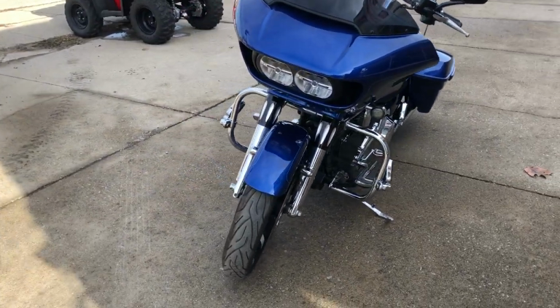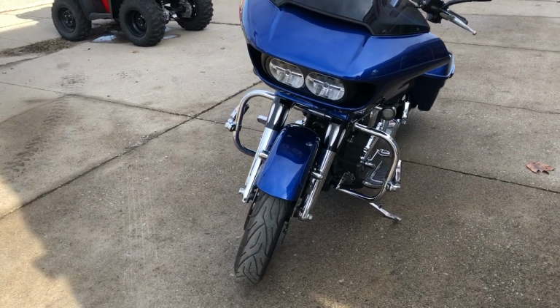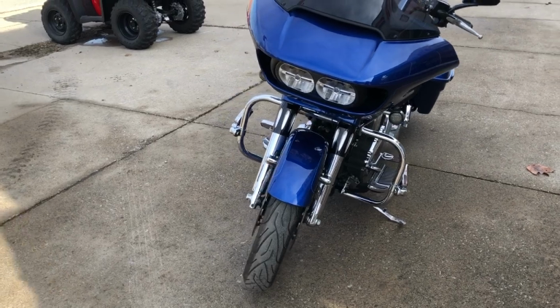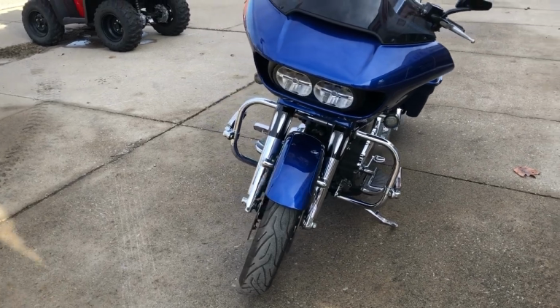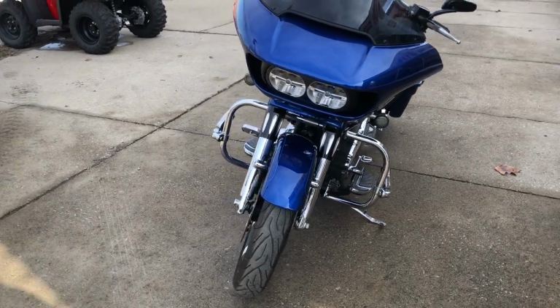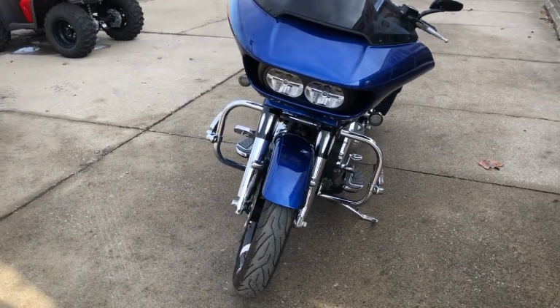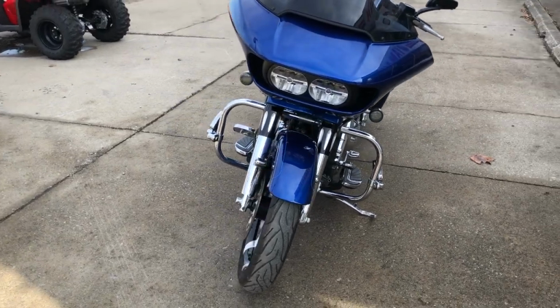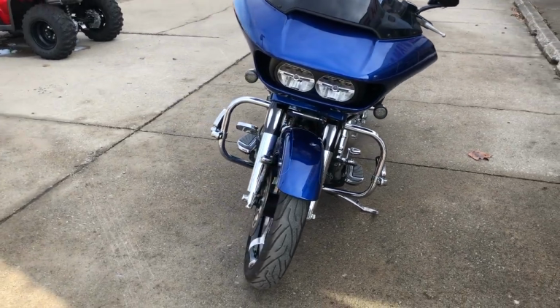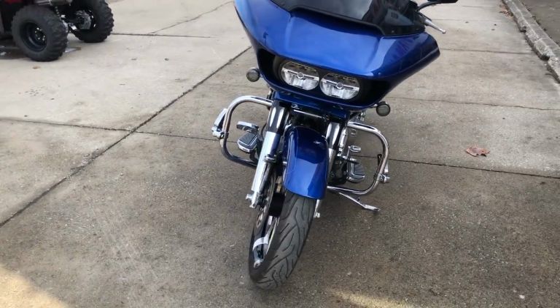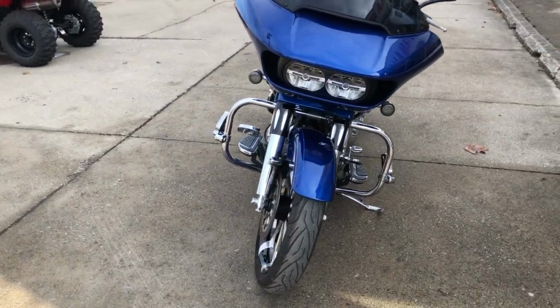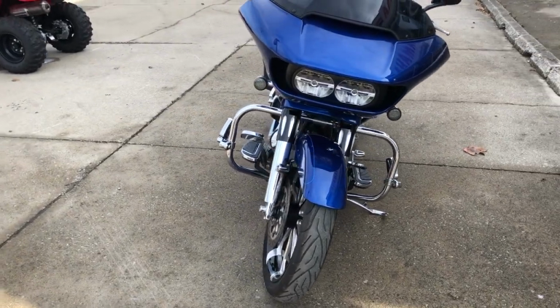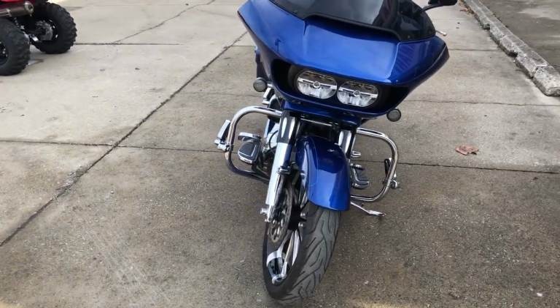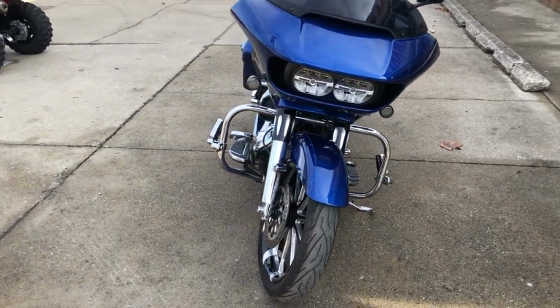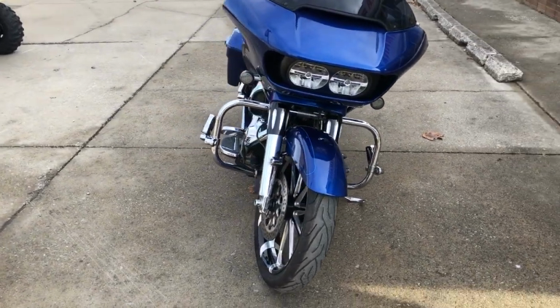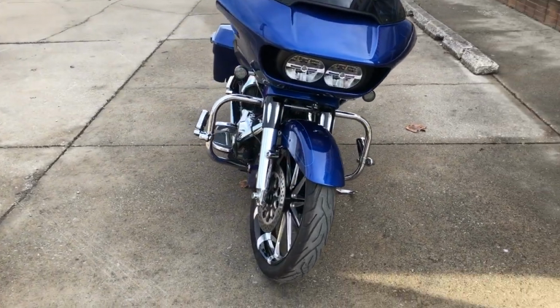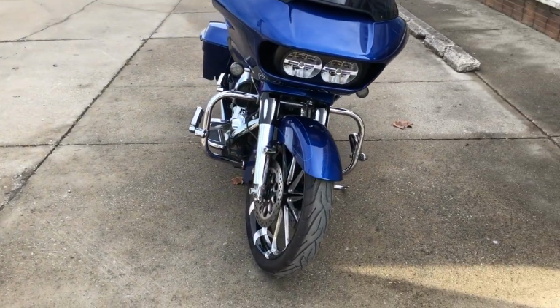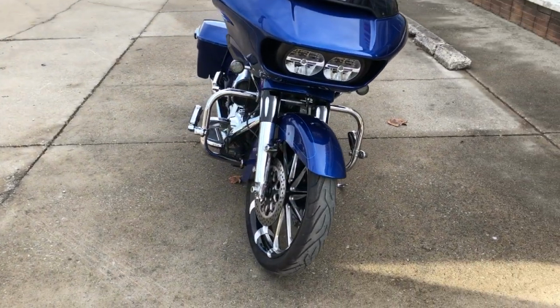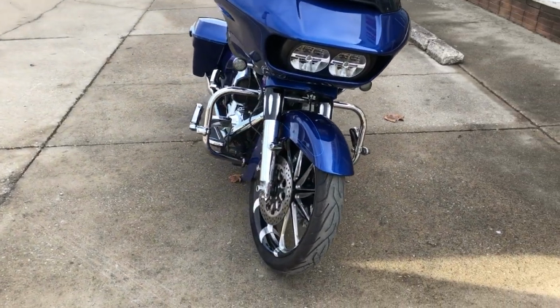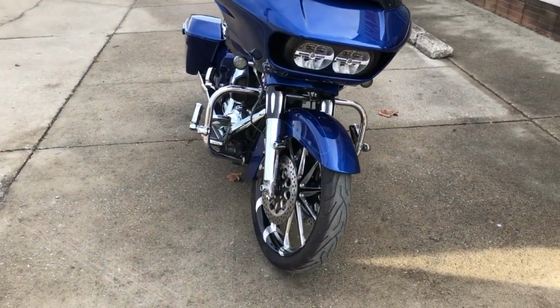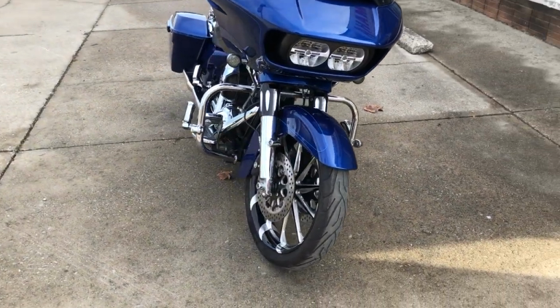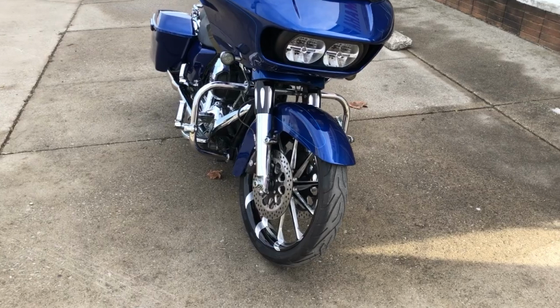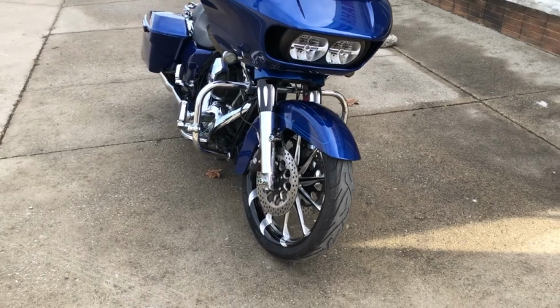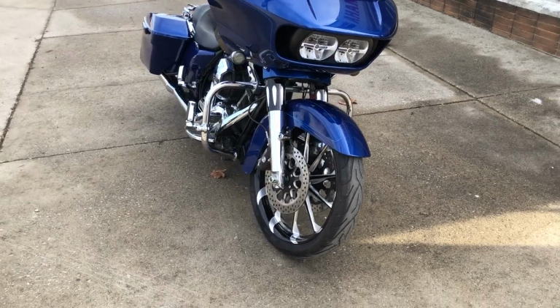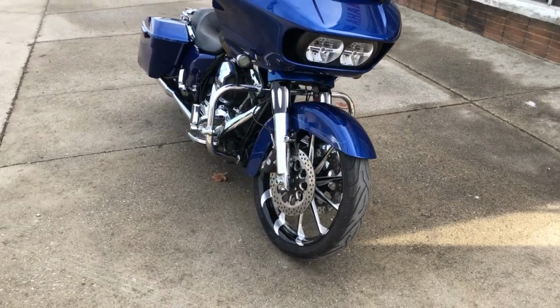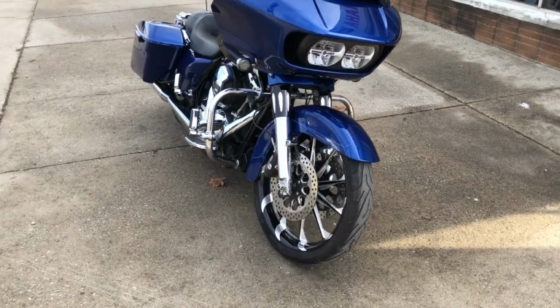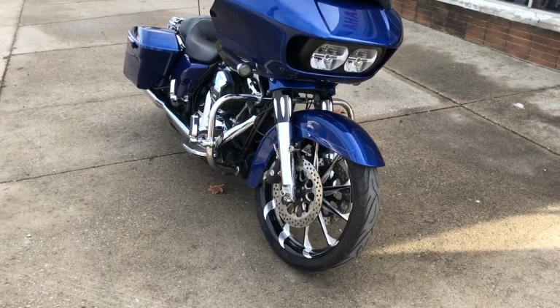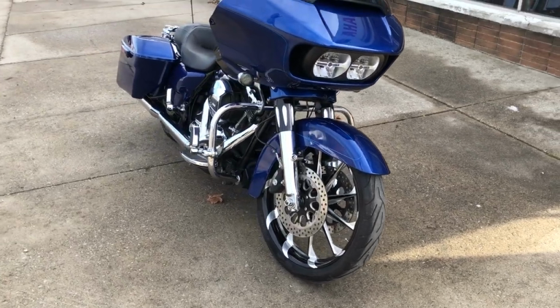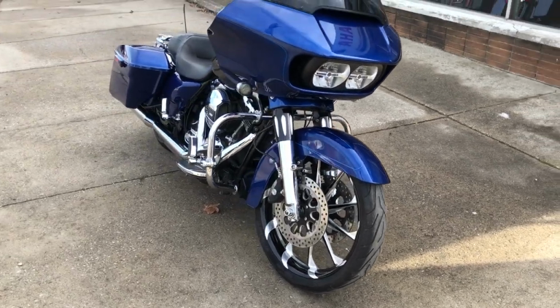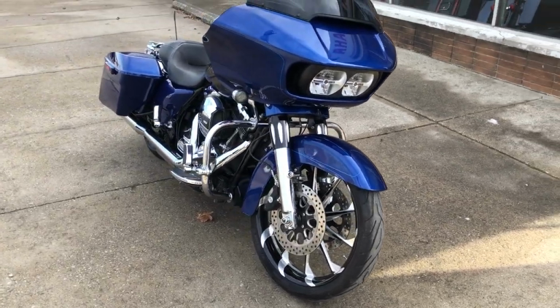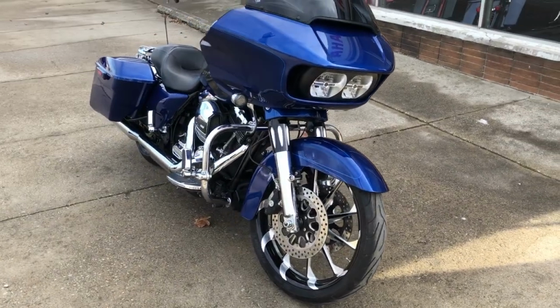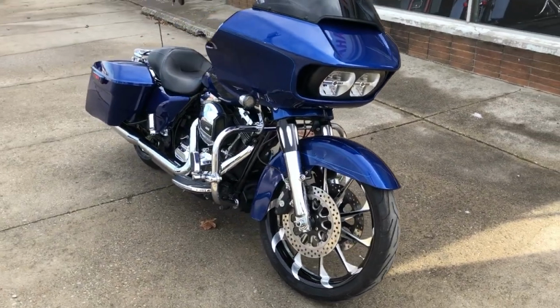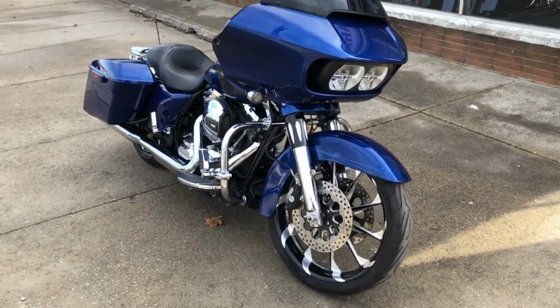Over $30,000 invested in this Road Glide Special — this one is a real deal. Stand out from the crowd and turn heads everywhere you go.